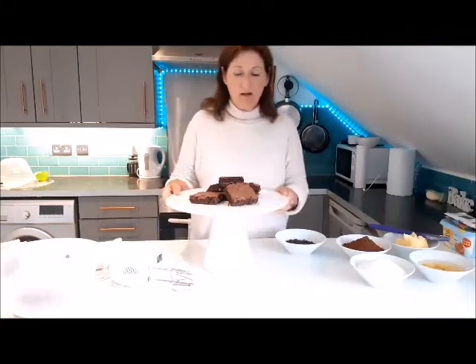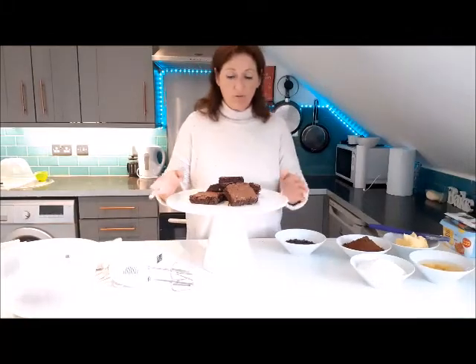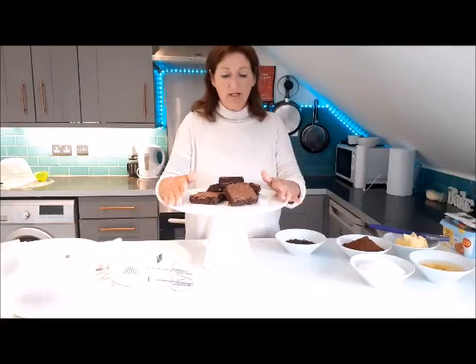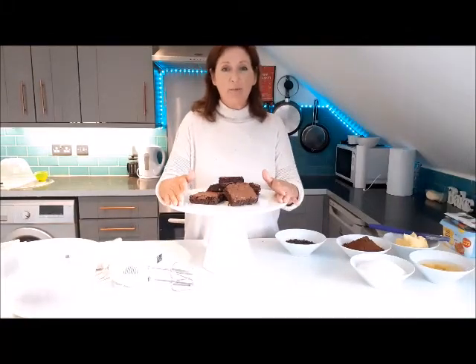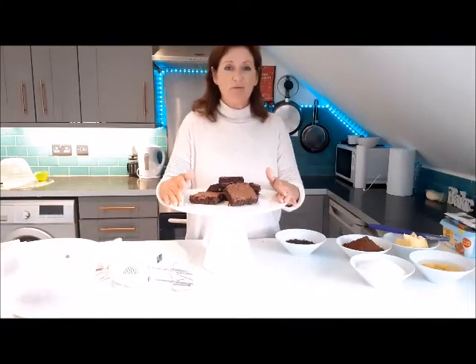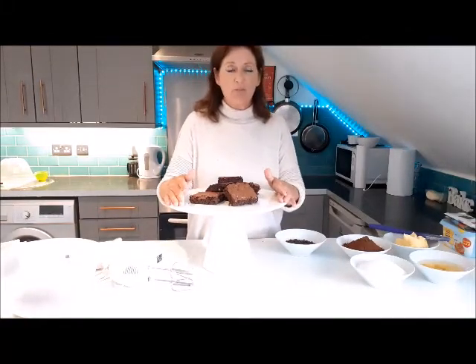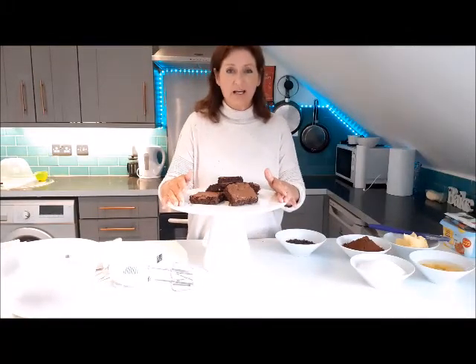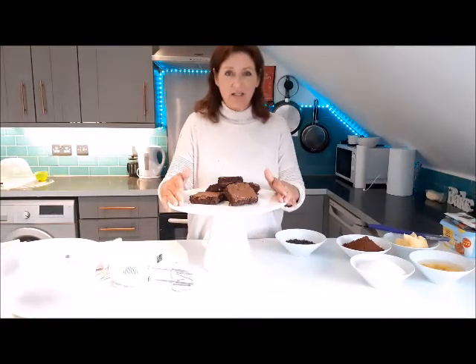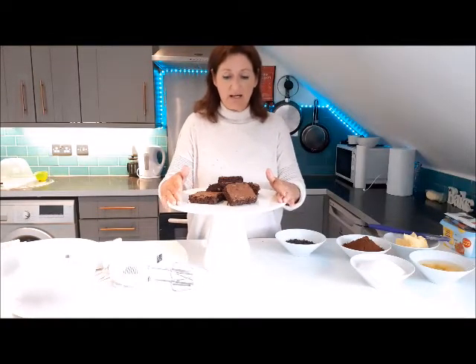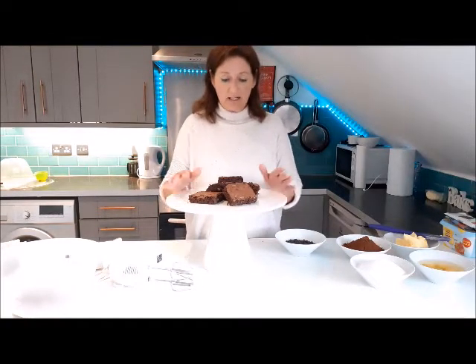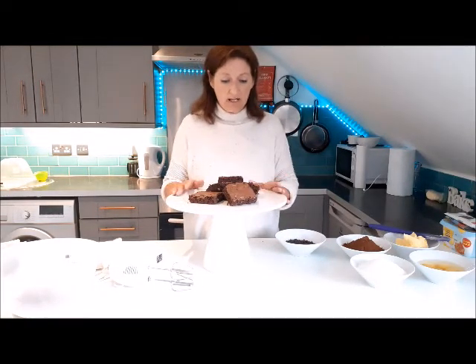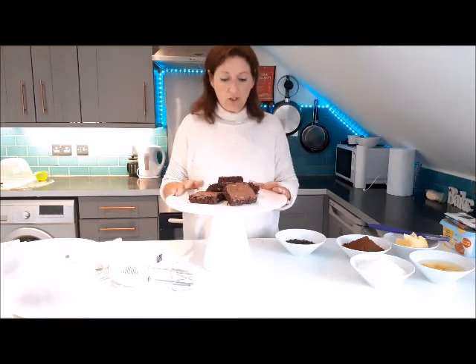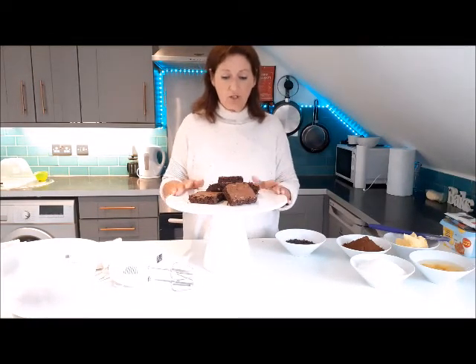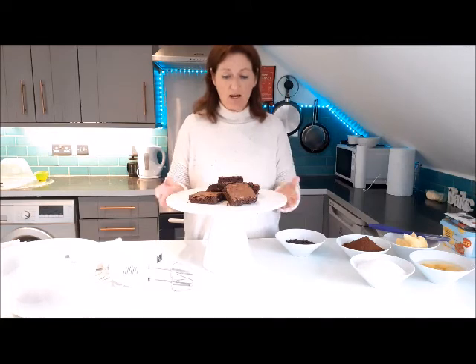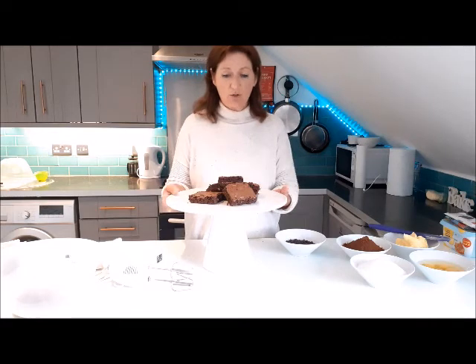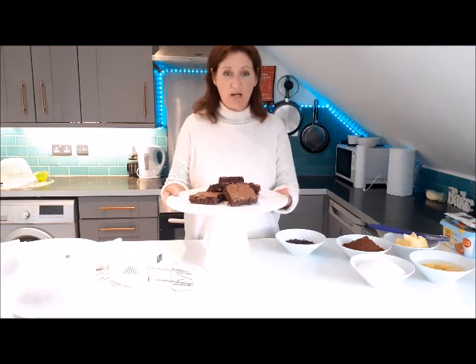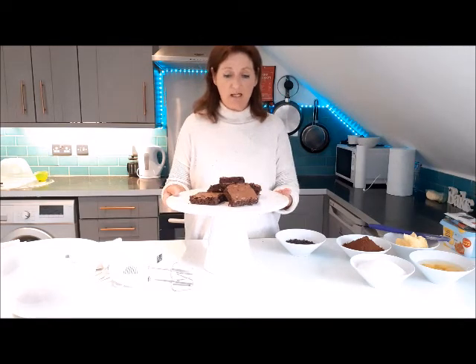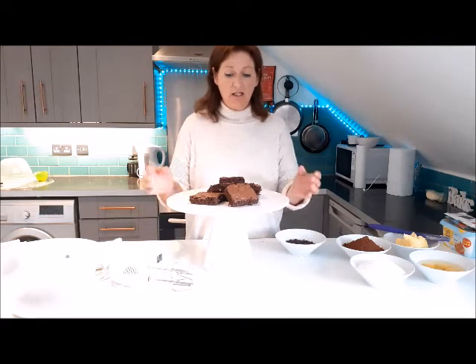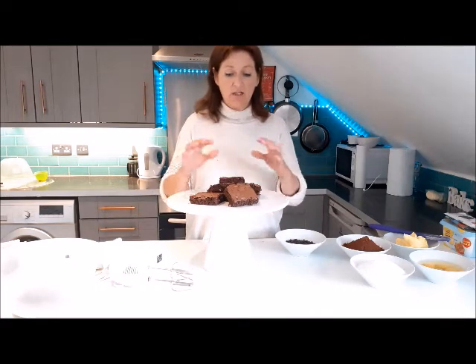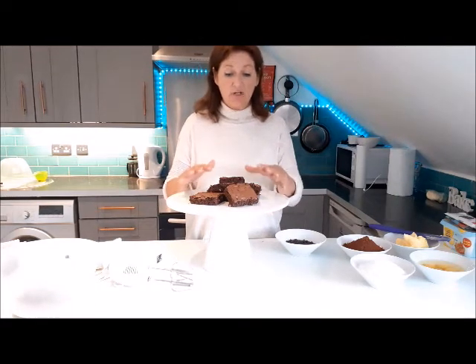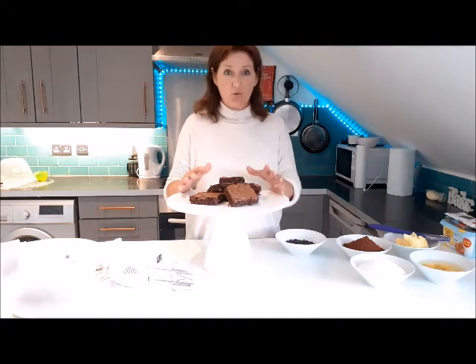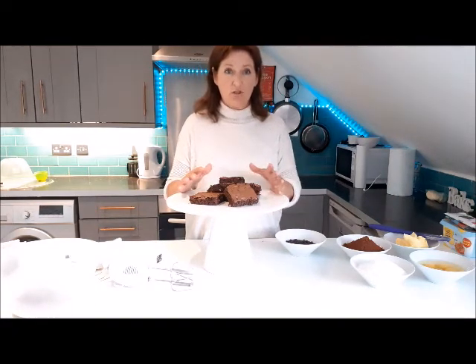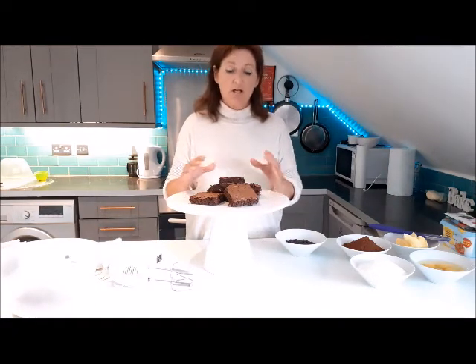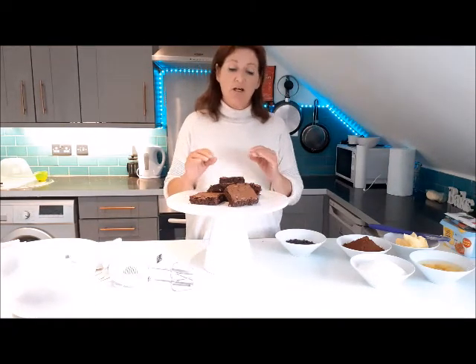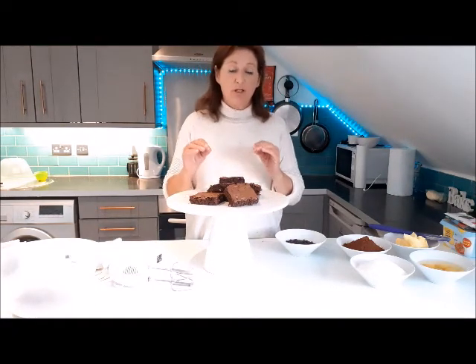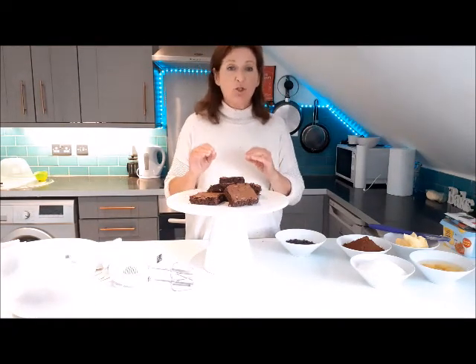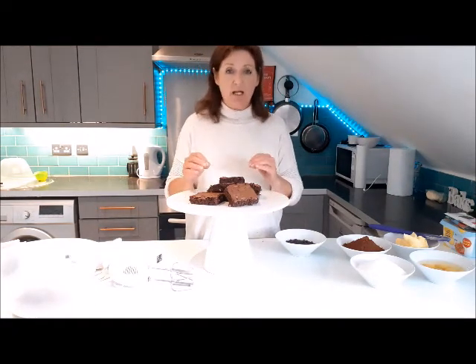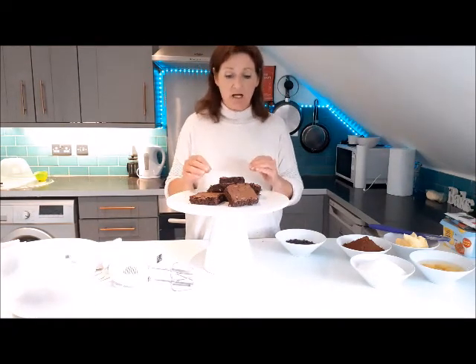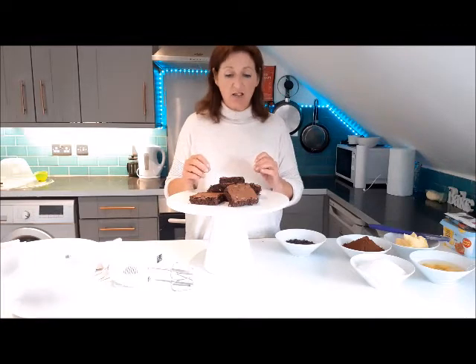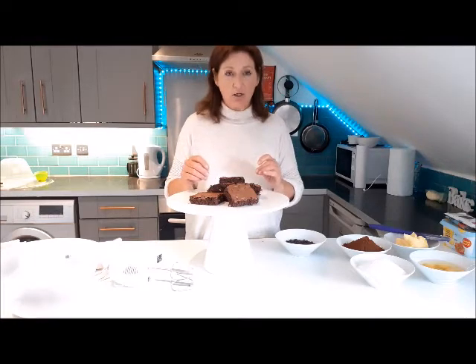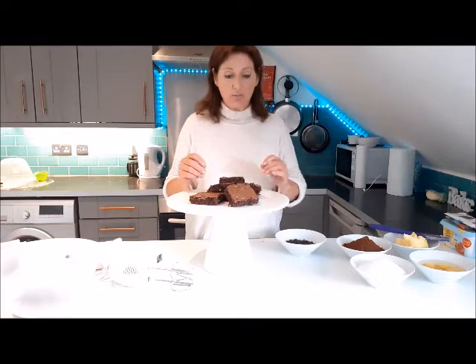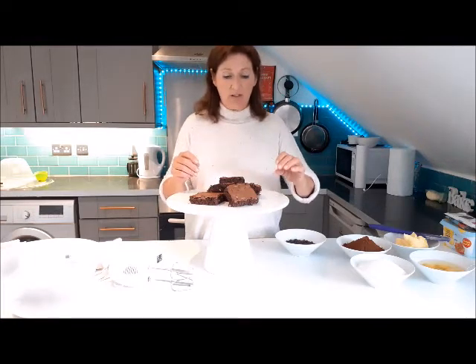Hi everybody! I'm Annette from Annette's Makes and Bakes, and today I'm going to show you how to make these really gorgeous, super easy chocolate fudge brownies.